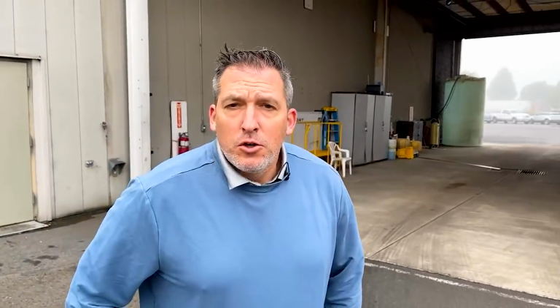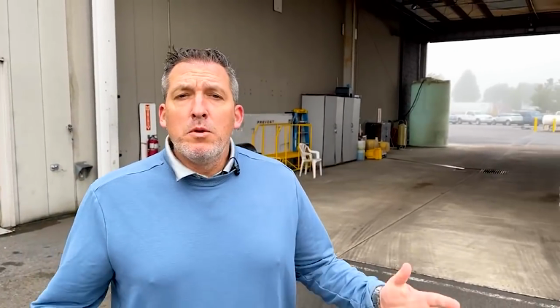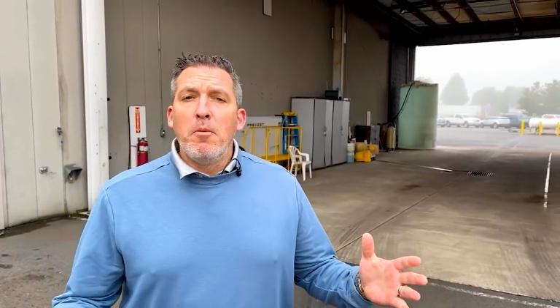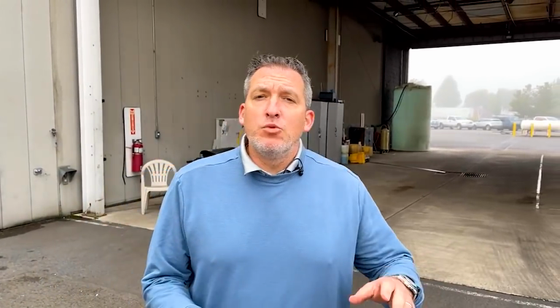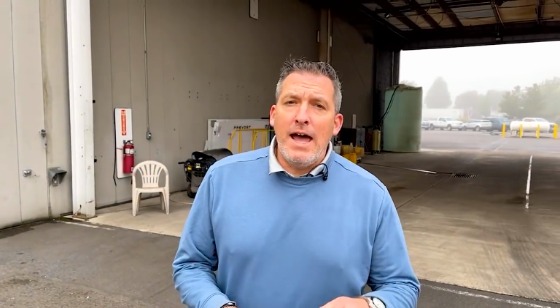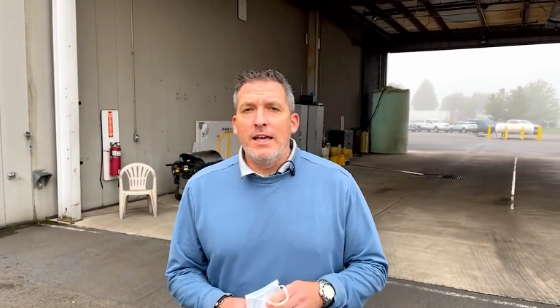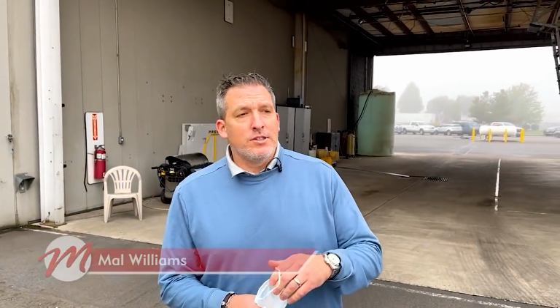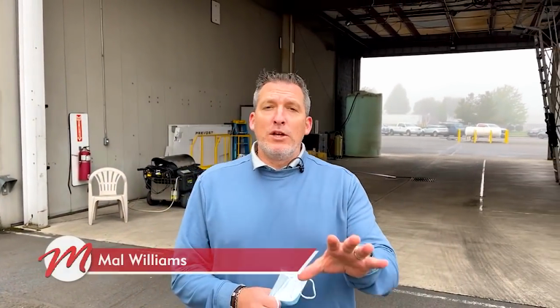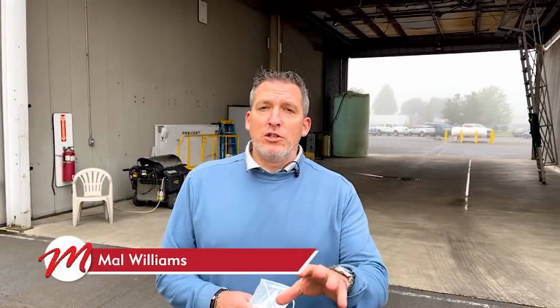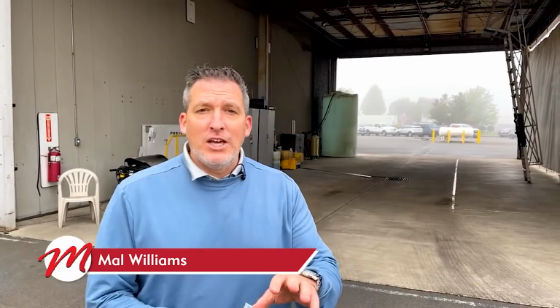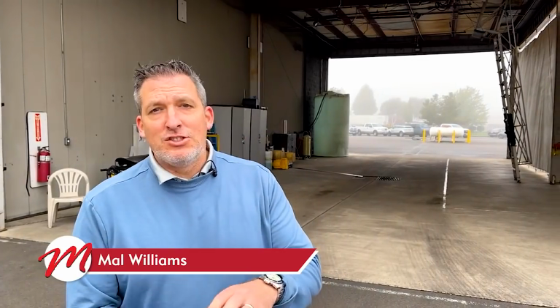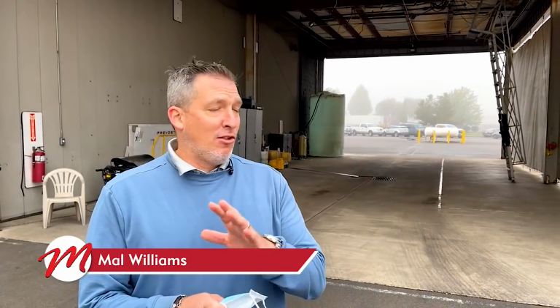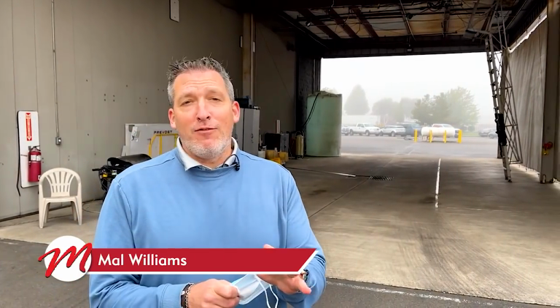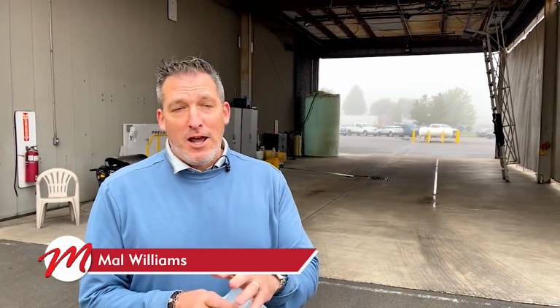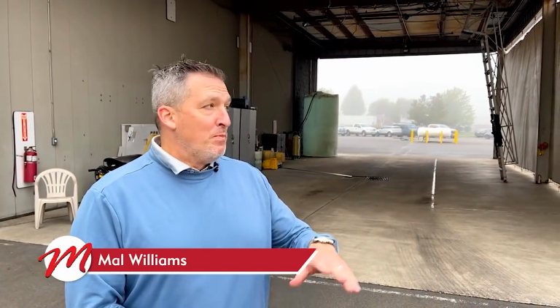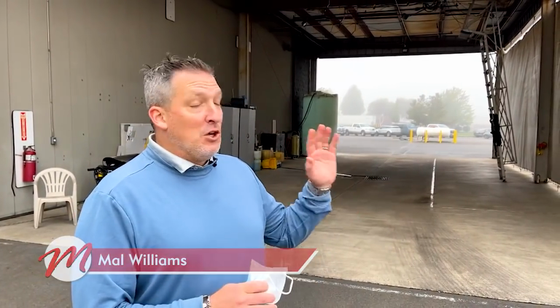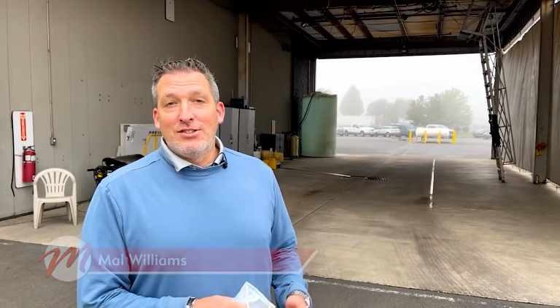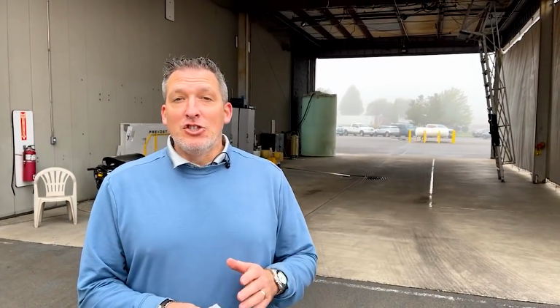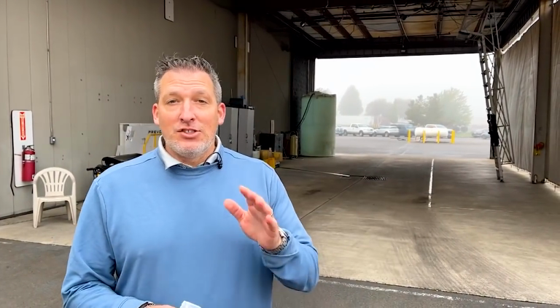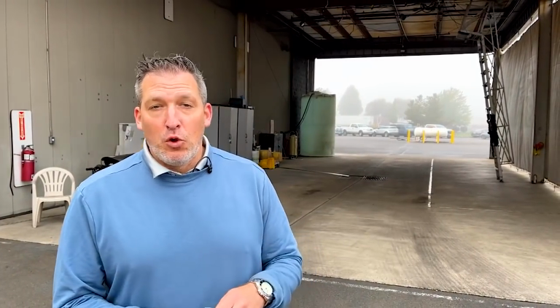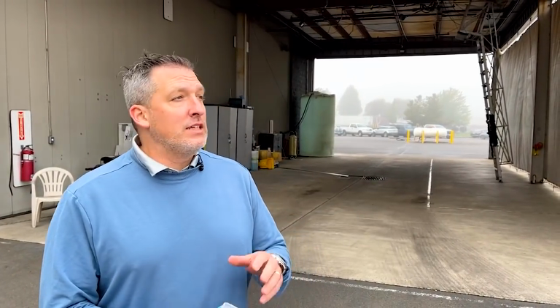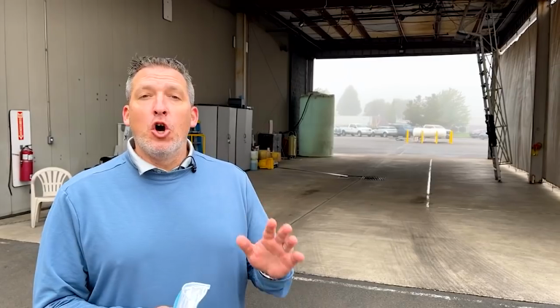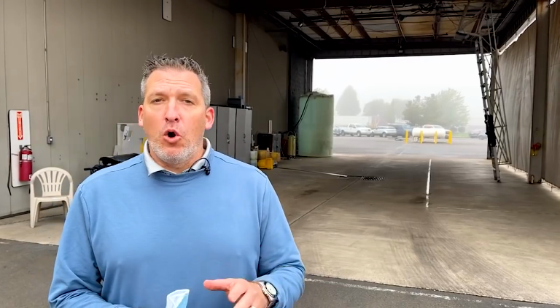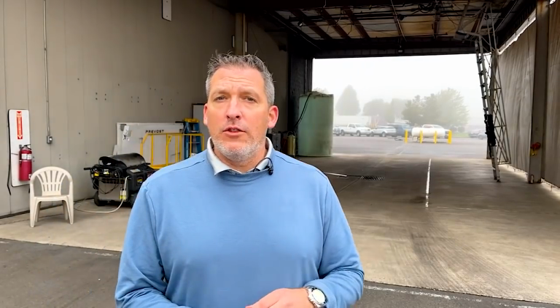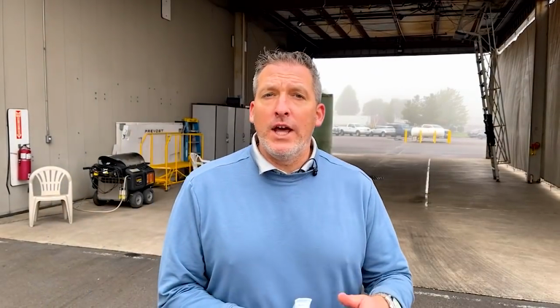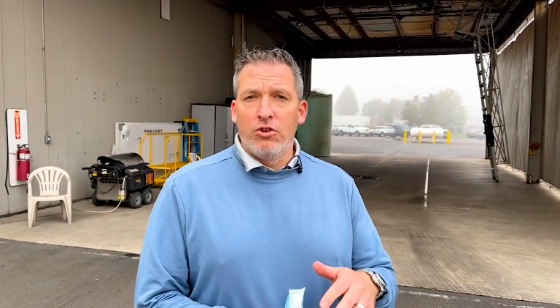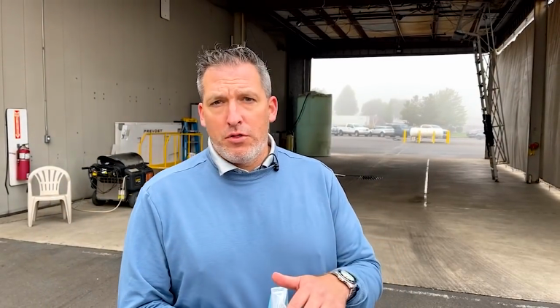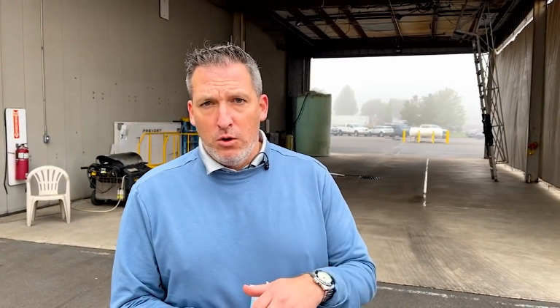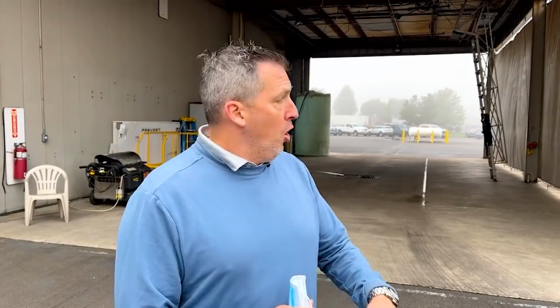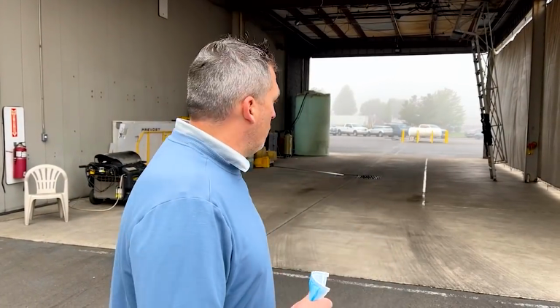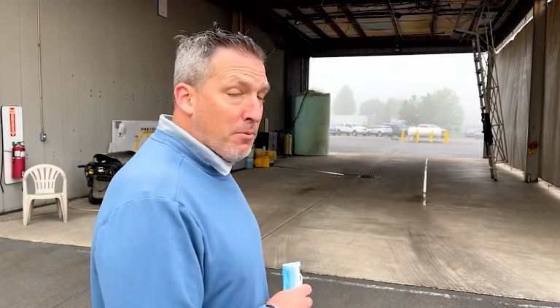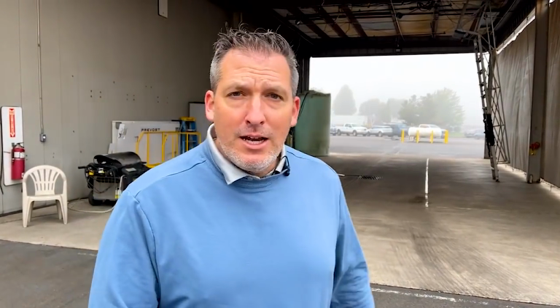Welcome to Marathon Mondays with Mal. I know Richard Lawrence just said sunny Florida, but this is not sunny Florida. This is Coburg, Oregon, the world headquarters of Marathon Coach. Wash rack is behind me.